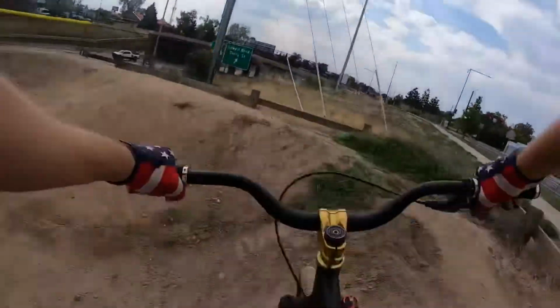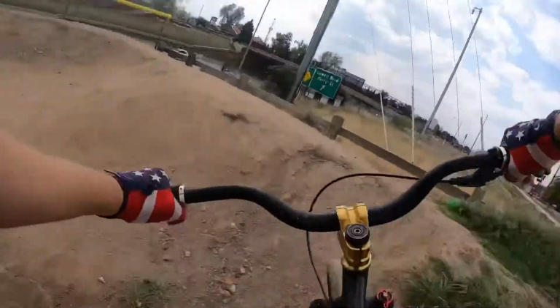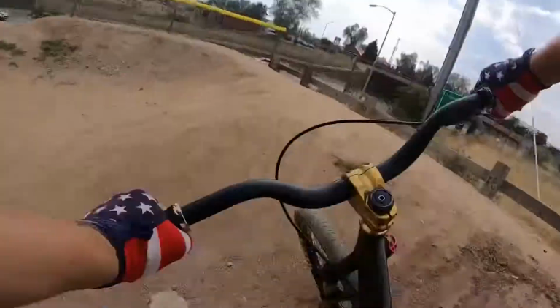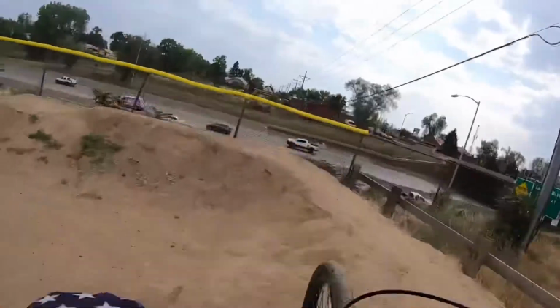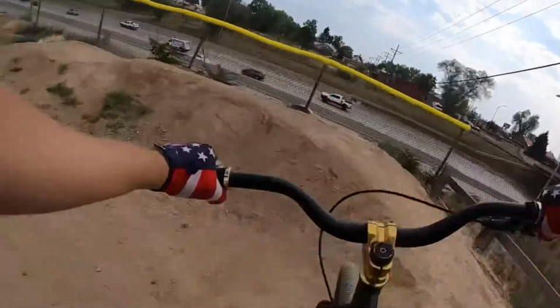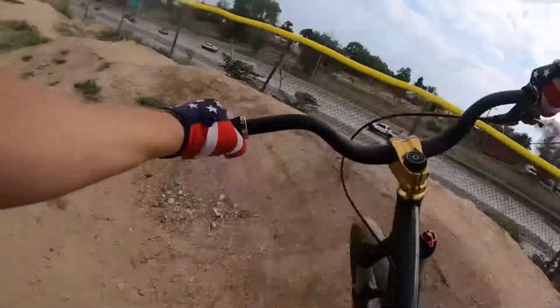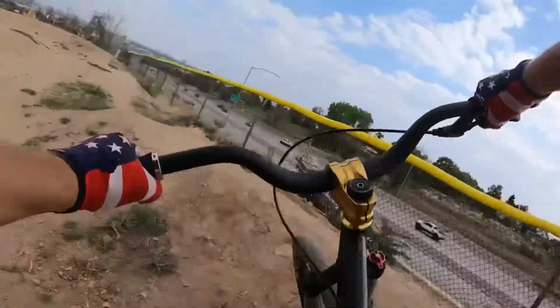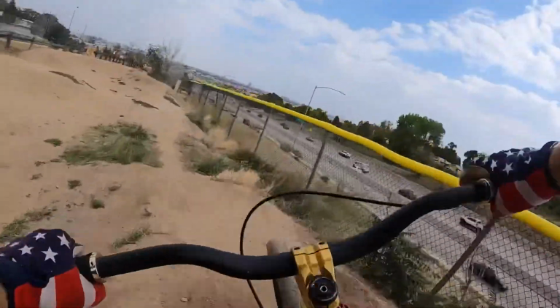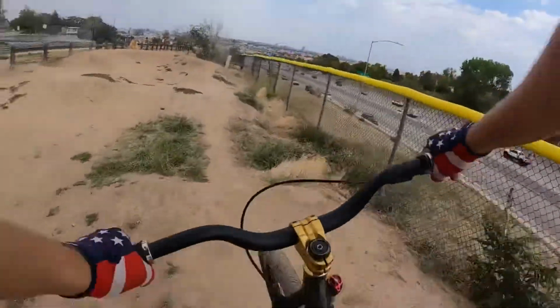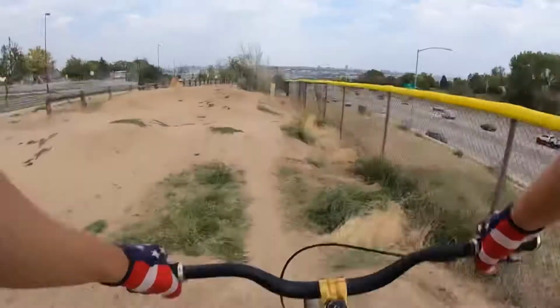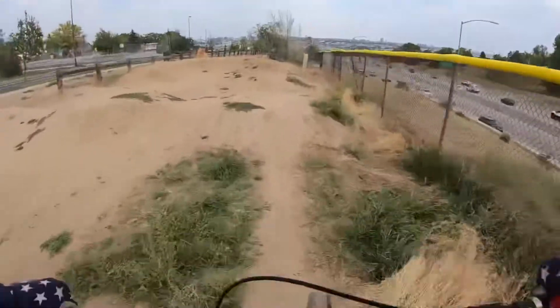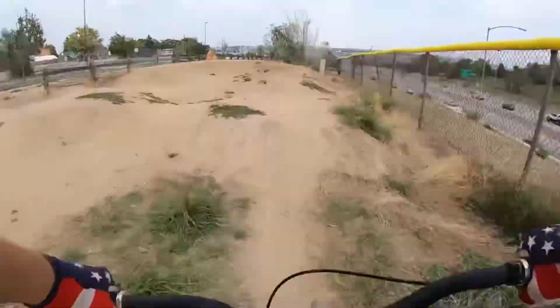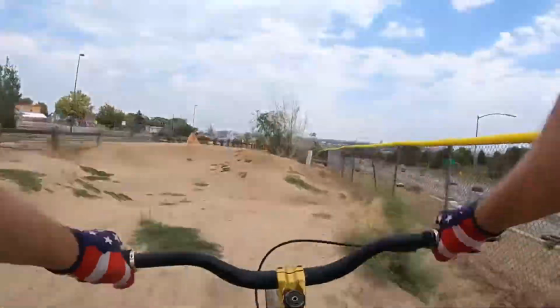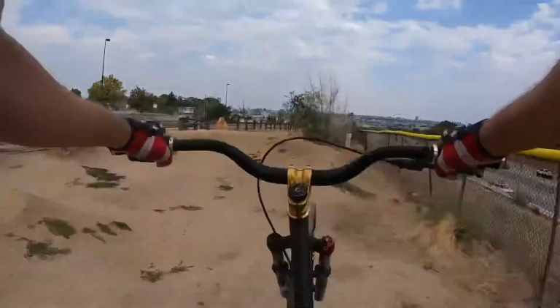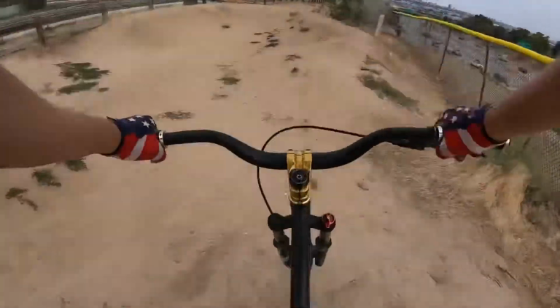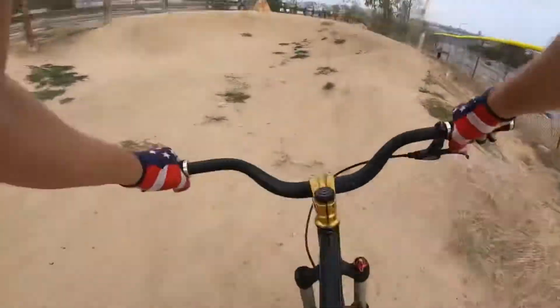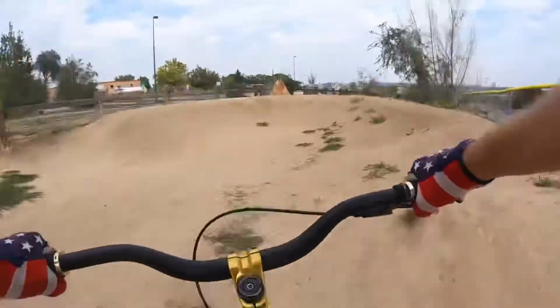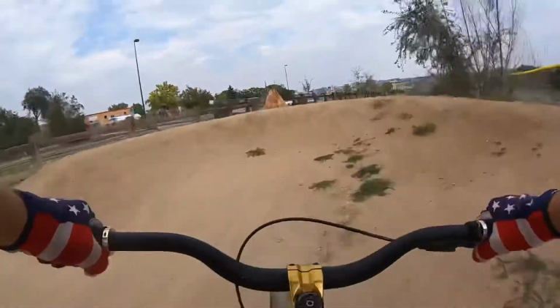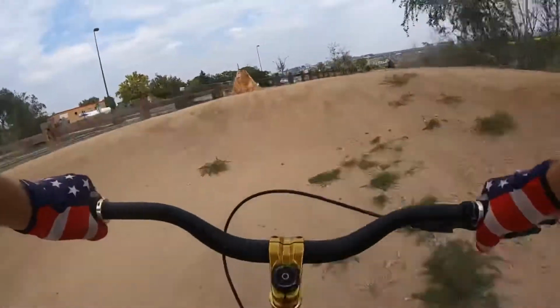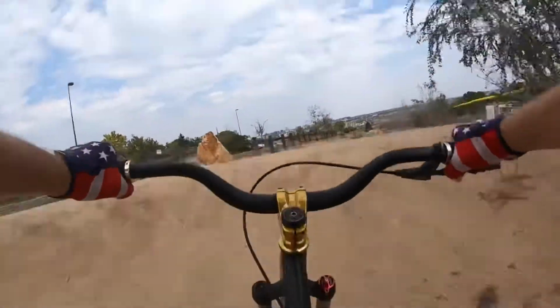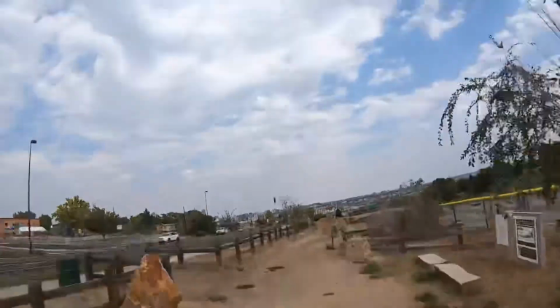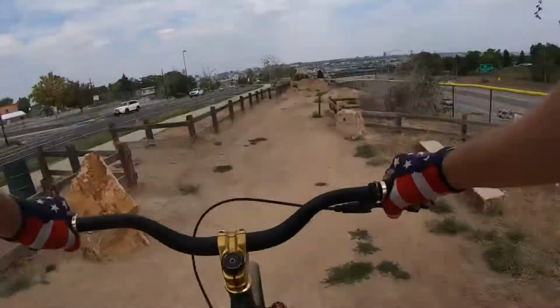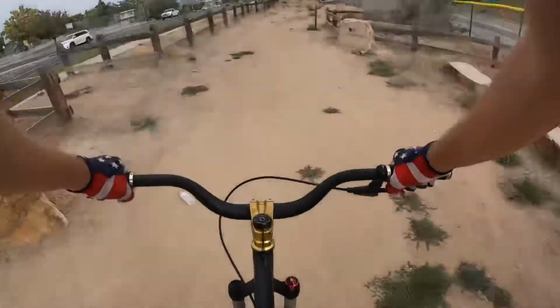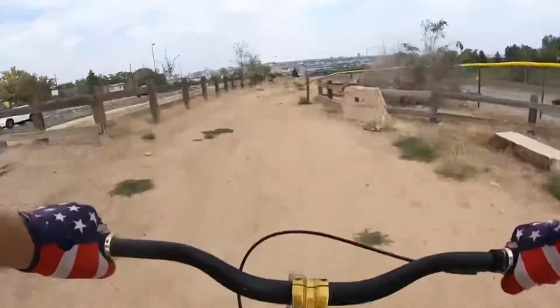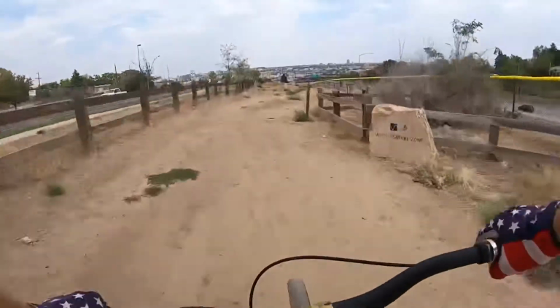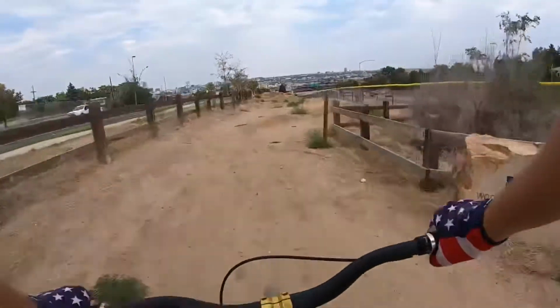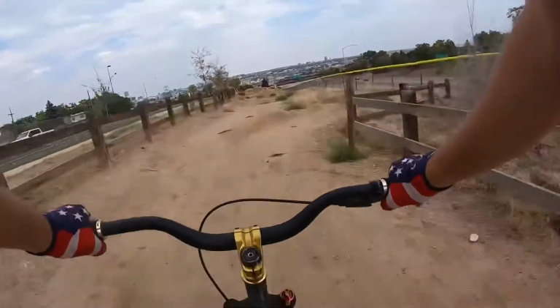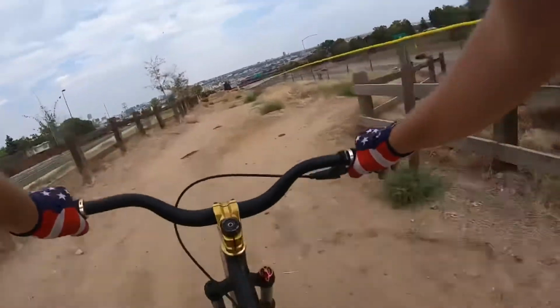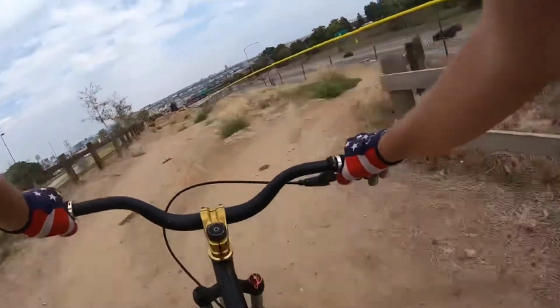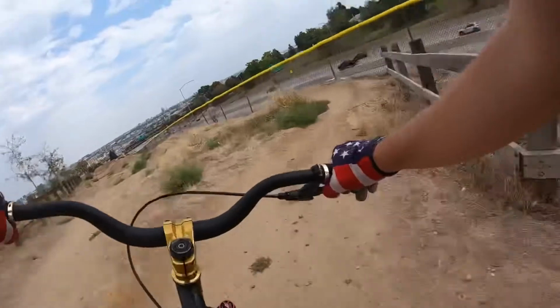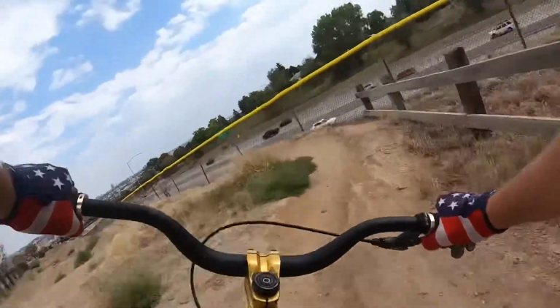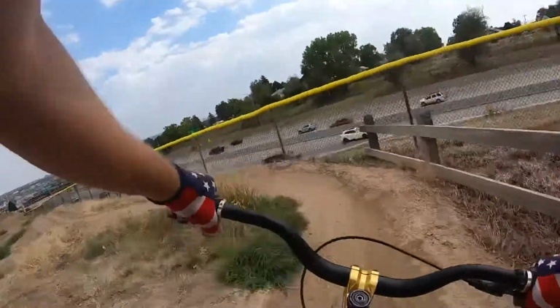This is one of two pump tracks at Barnum. This one's at the top of the park. Oh man!